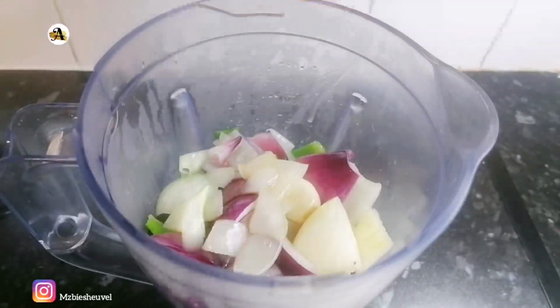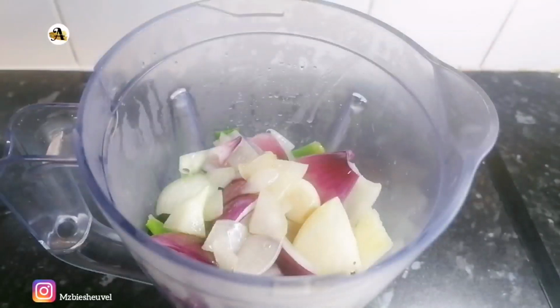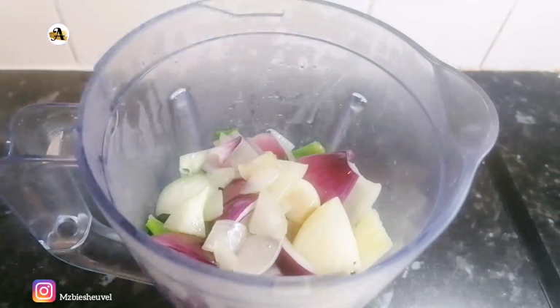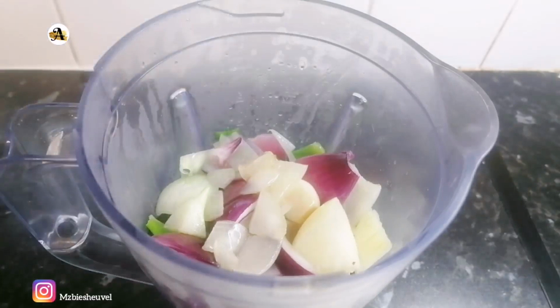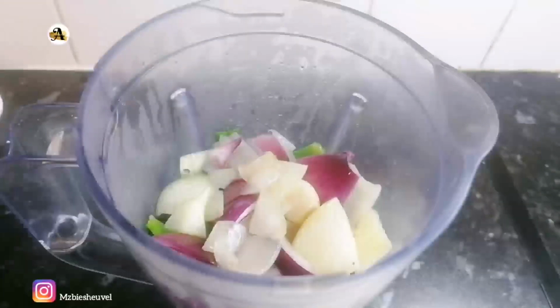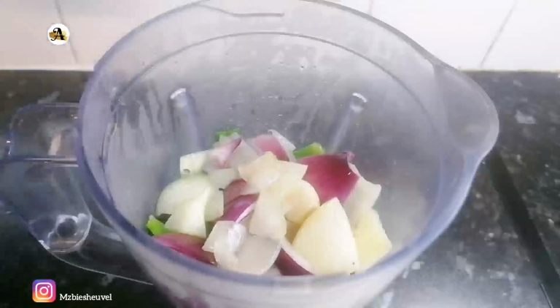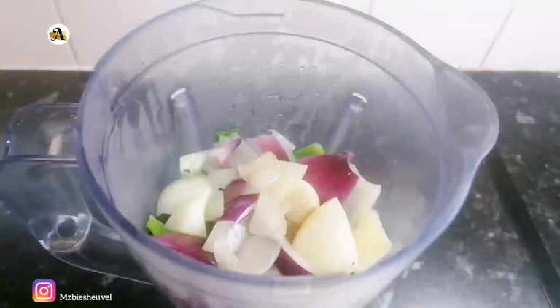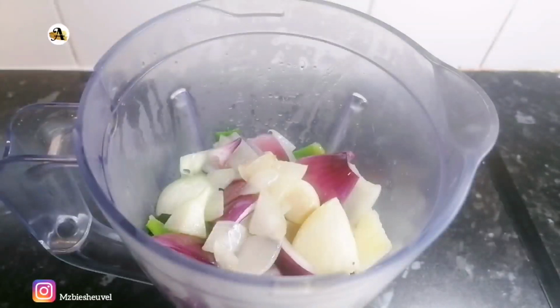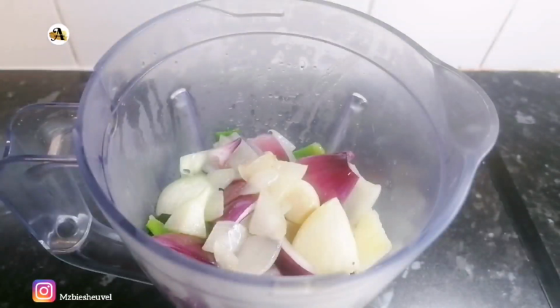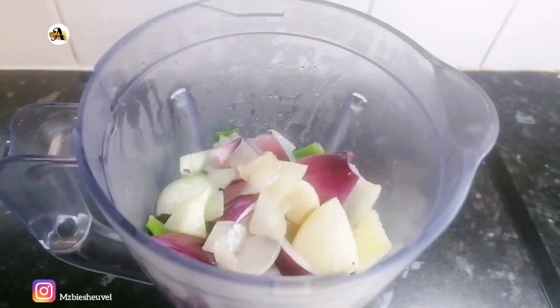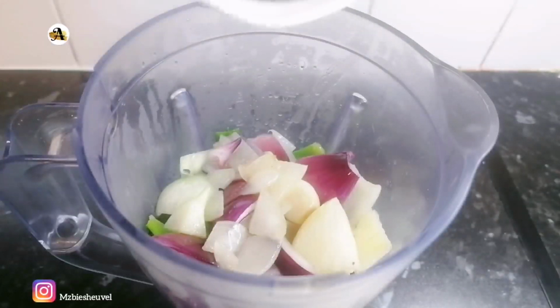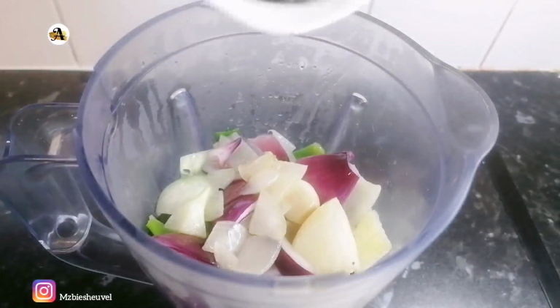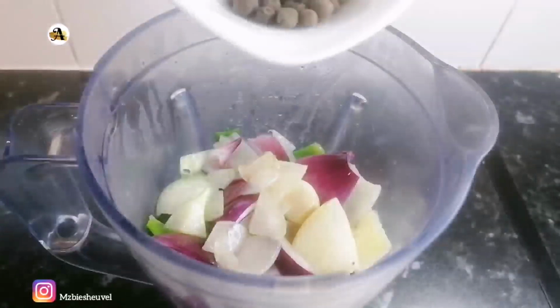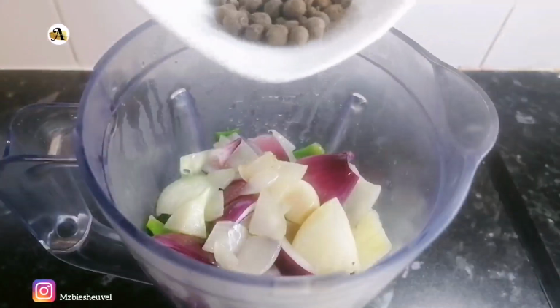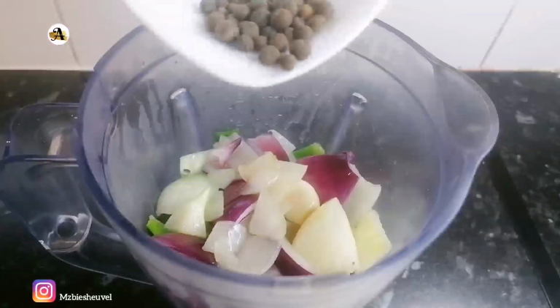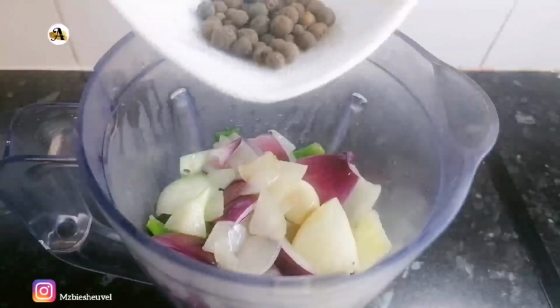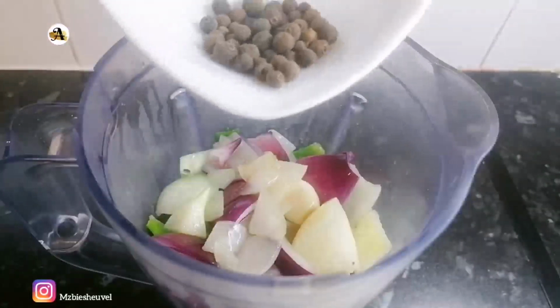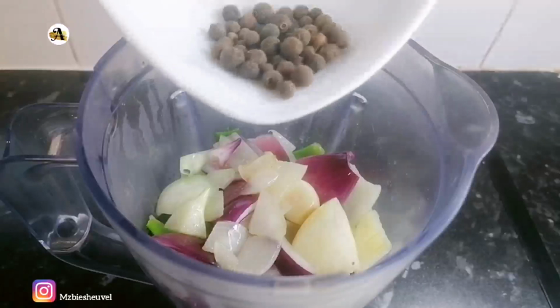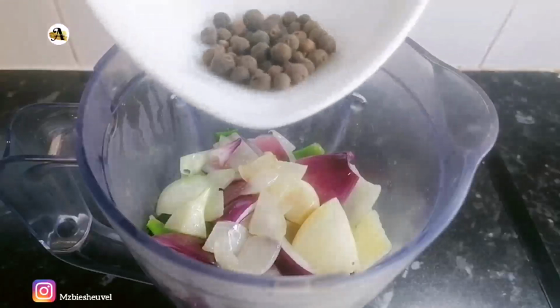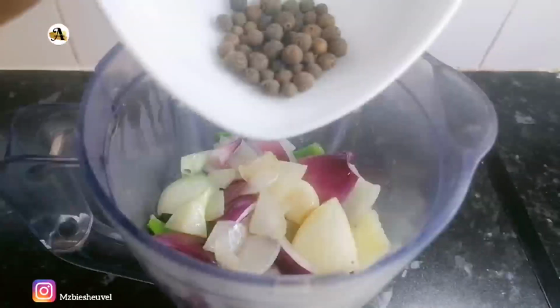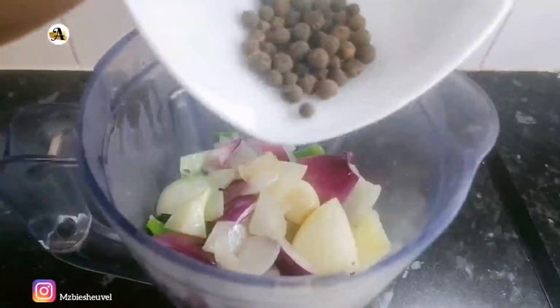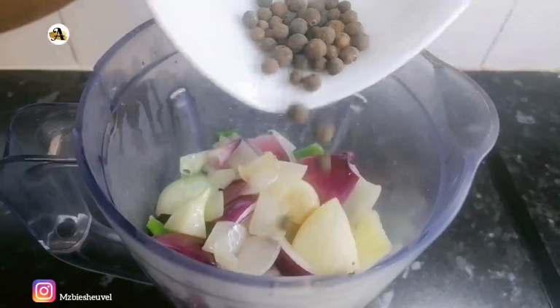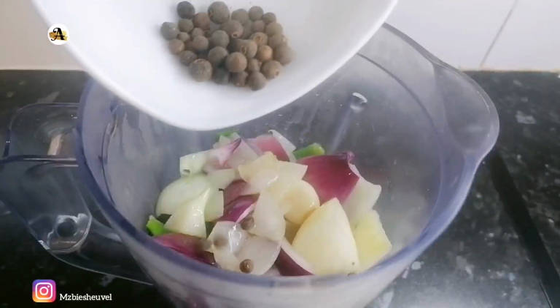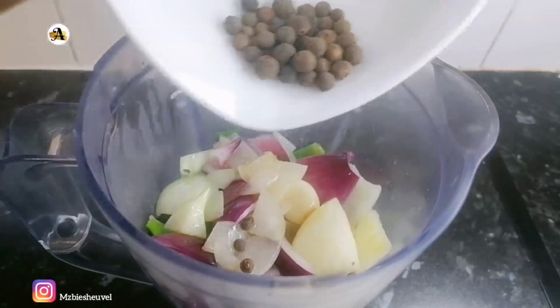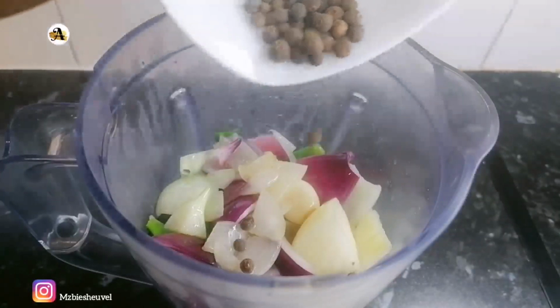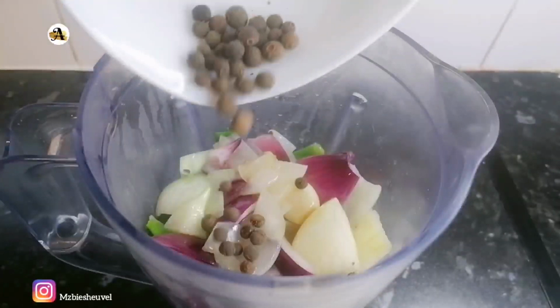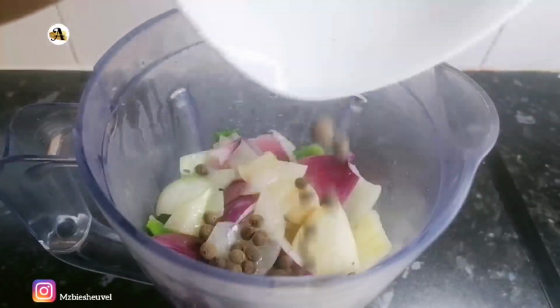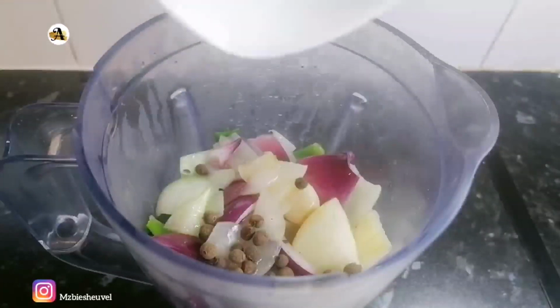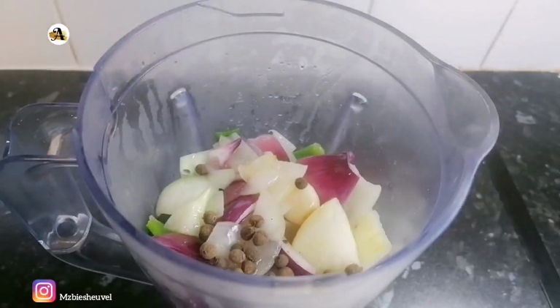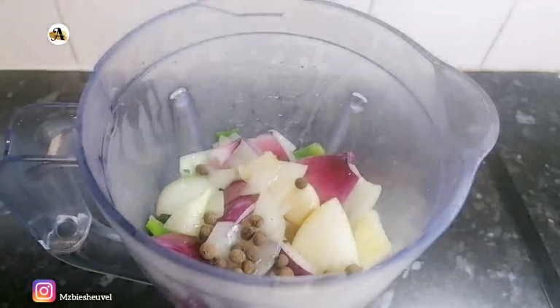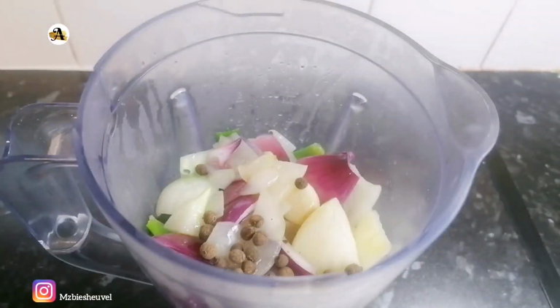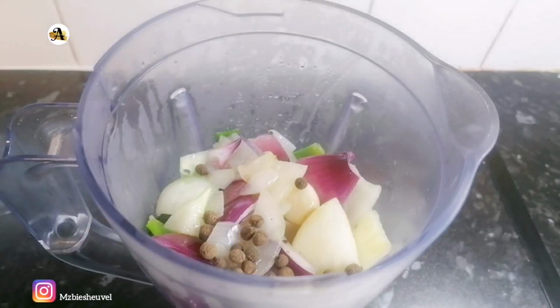Now the secret ingredient for this stew is the pimento allspice. I just added one tablespoon of it in my blender.